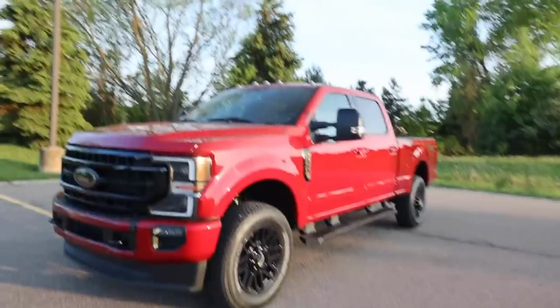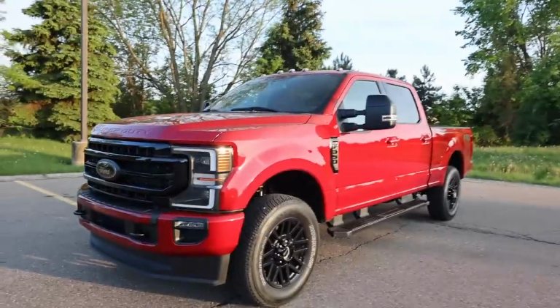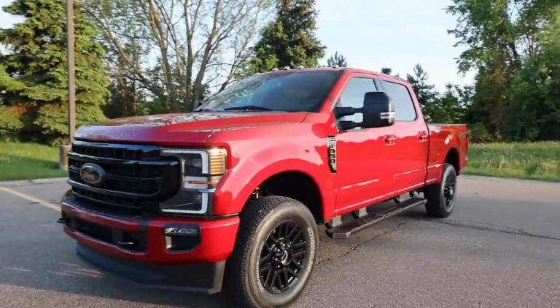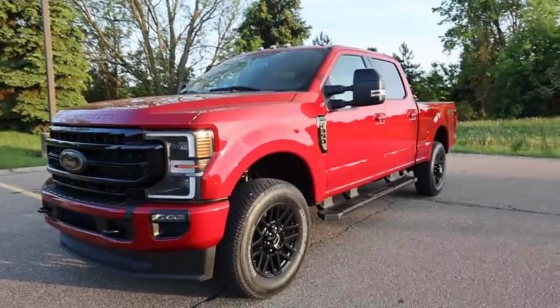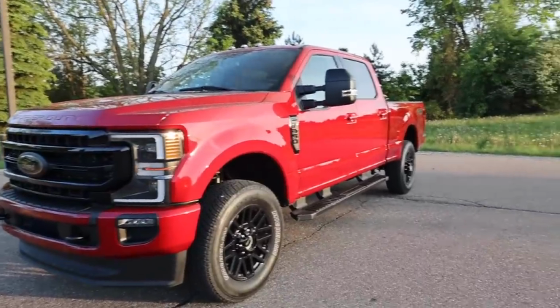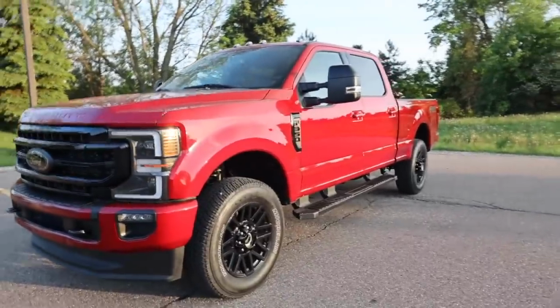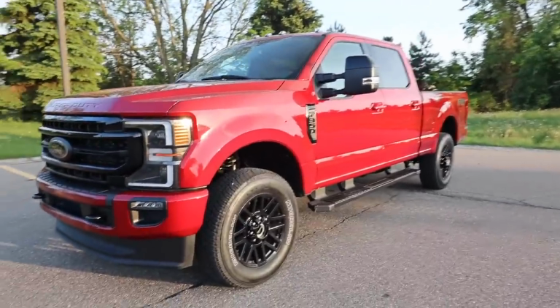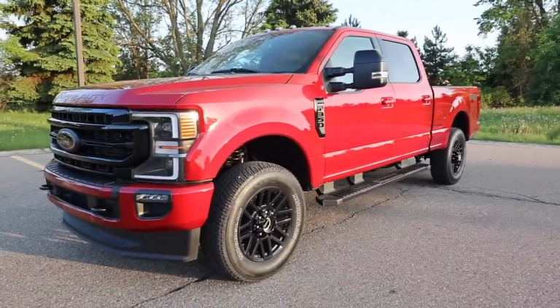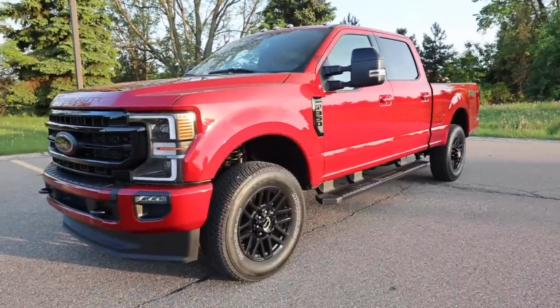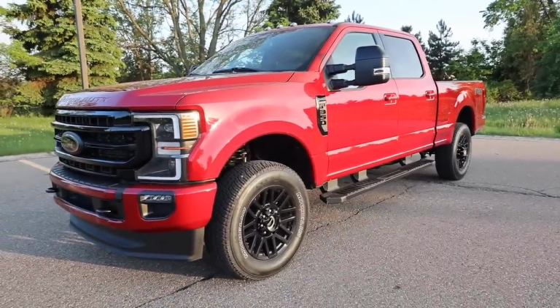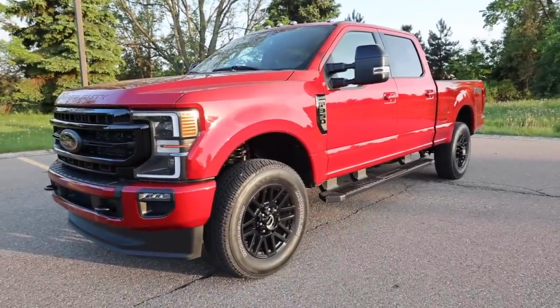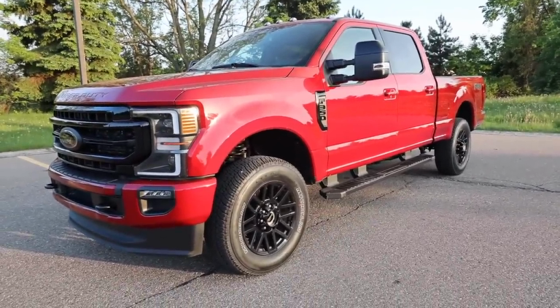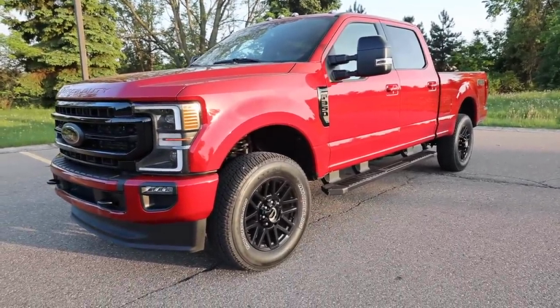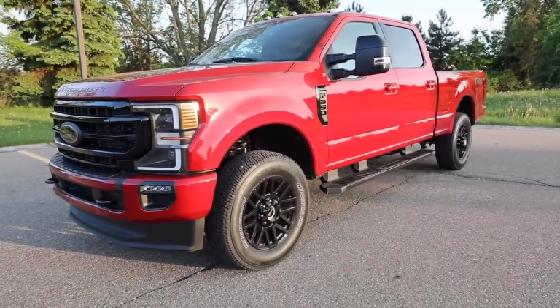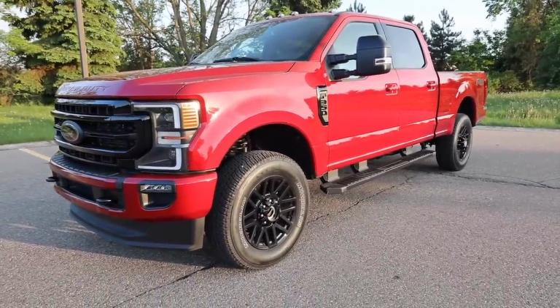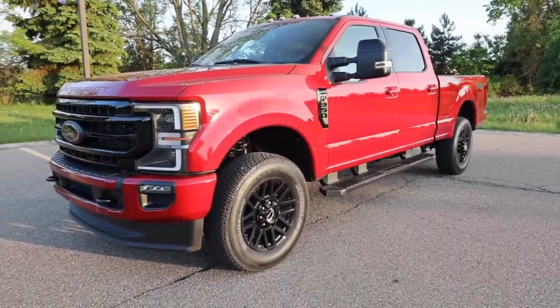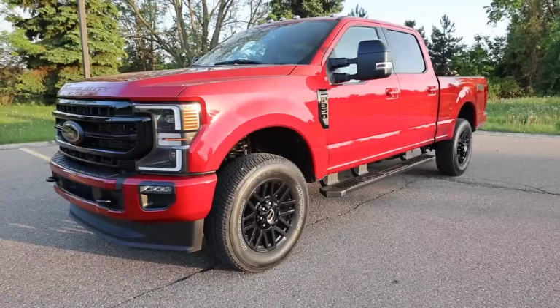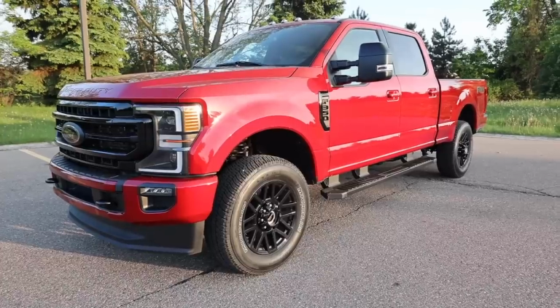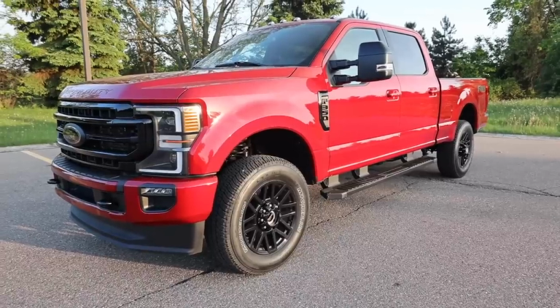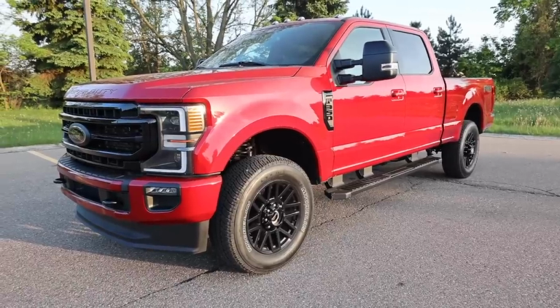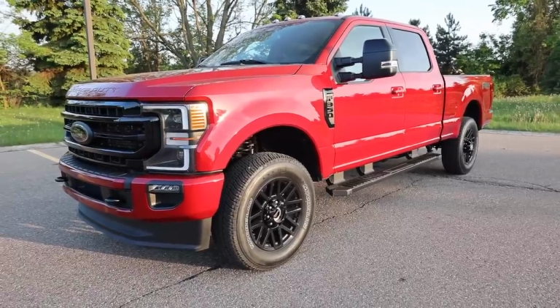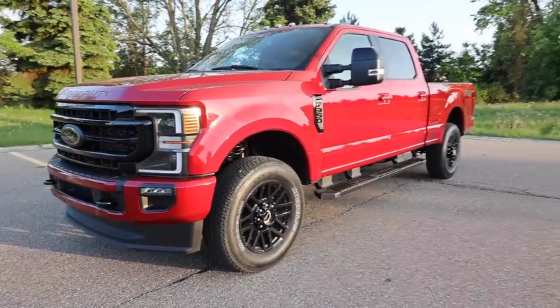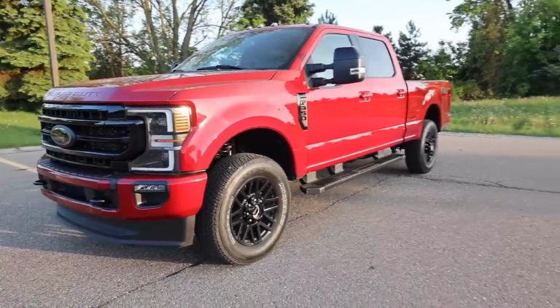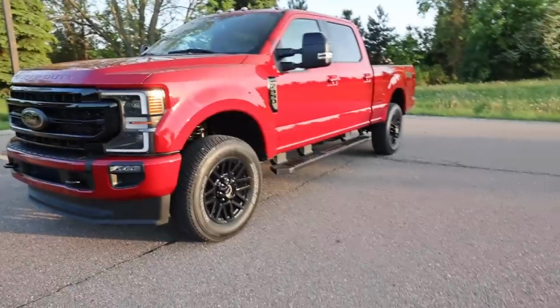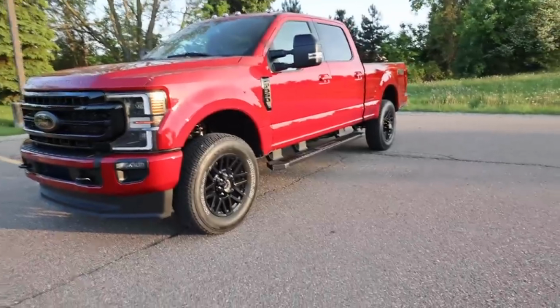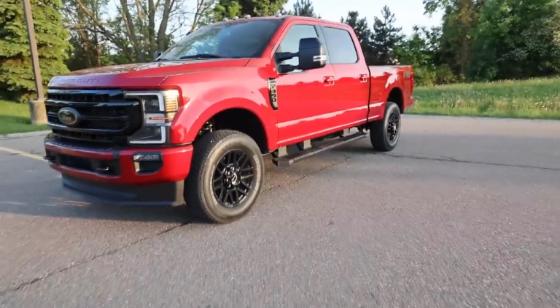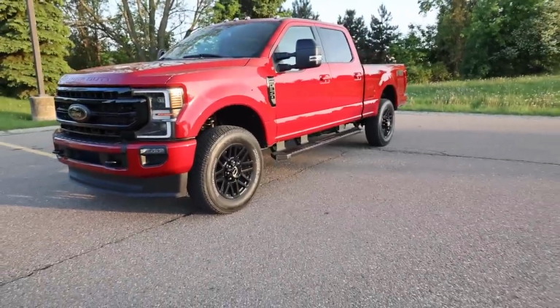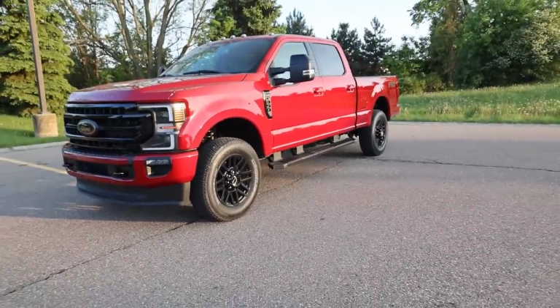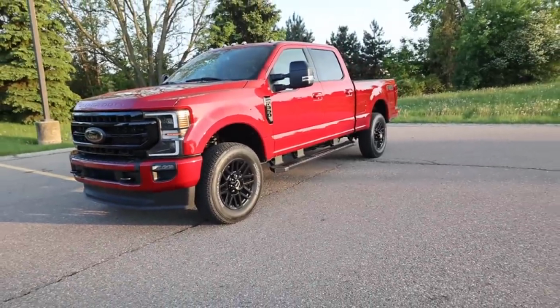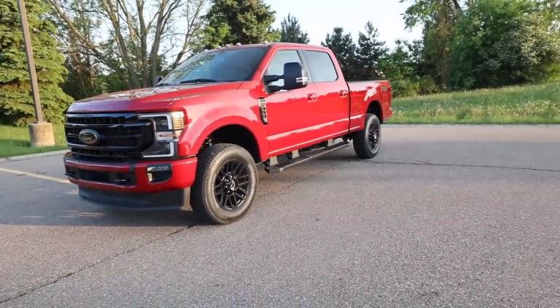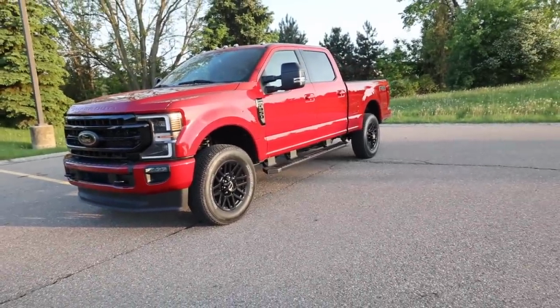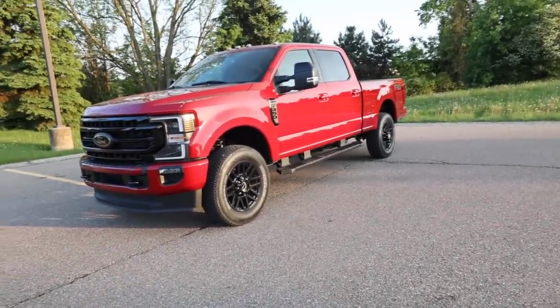We ordered this November 2nd, so it took about six months for this truck to come in, which is kind of crazy. I'm thankful it didn't take seven or eight months — but six months to get a truck? That just wouldn't have been a conversation a year or two ago.